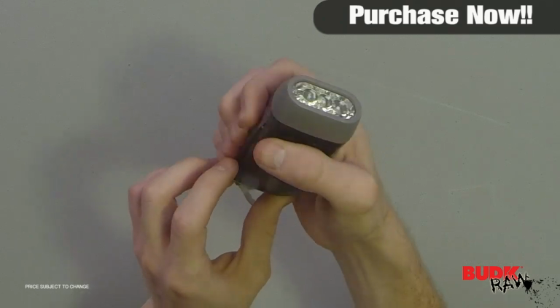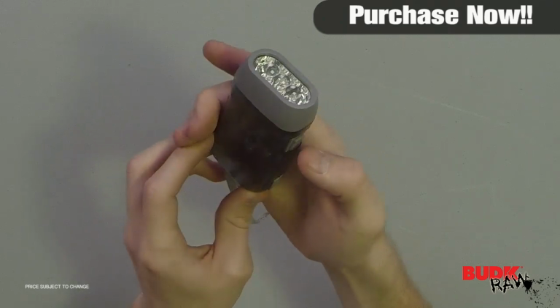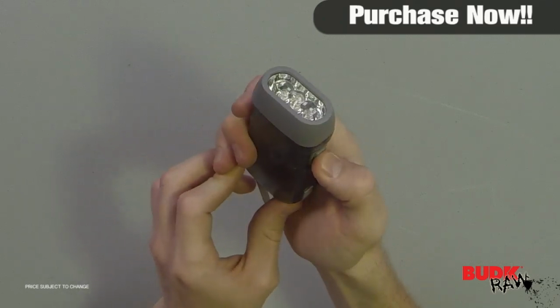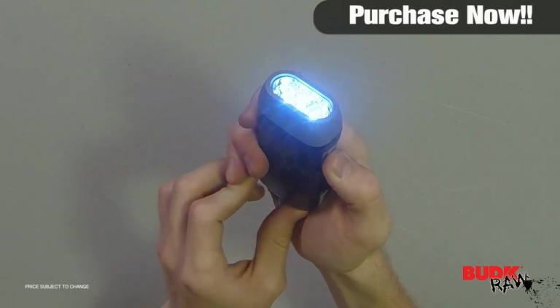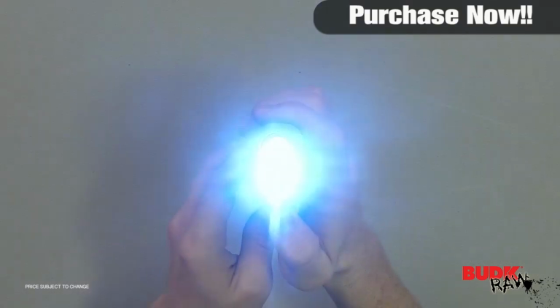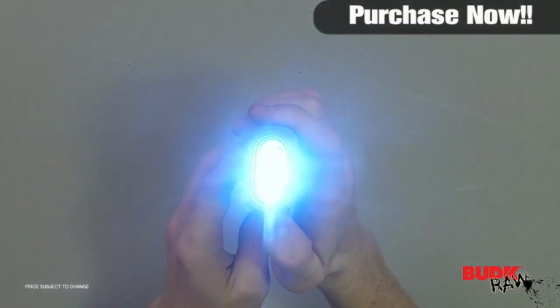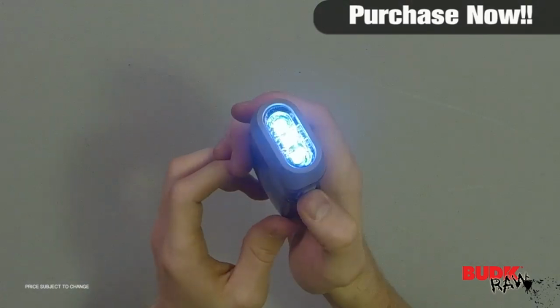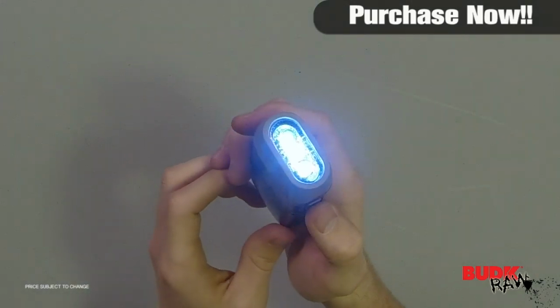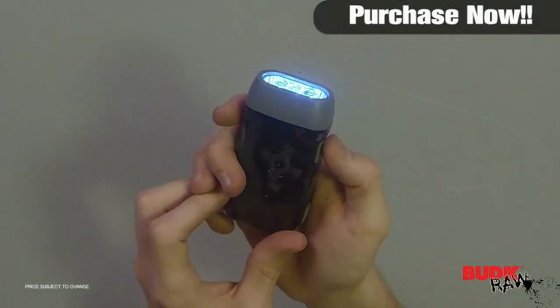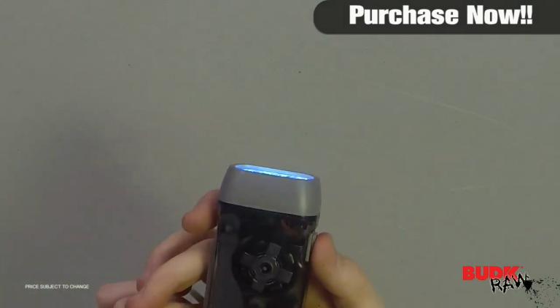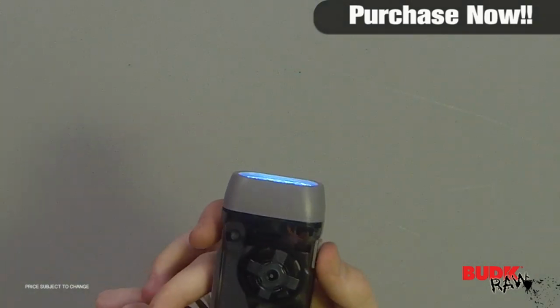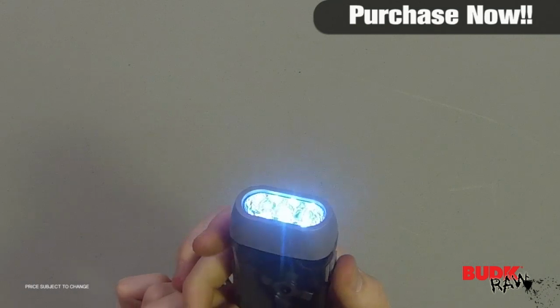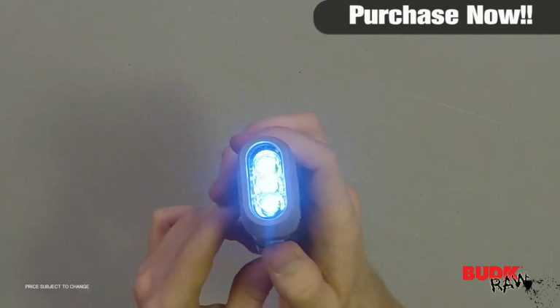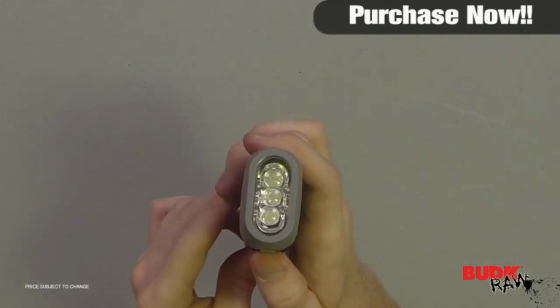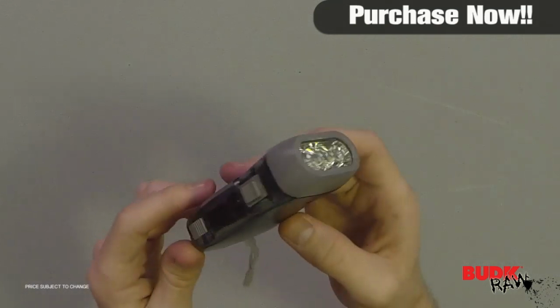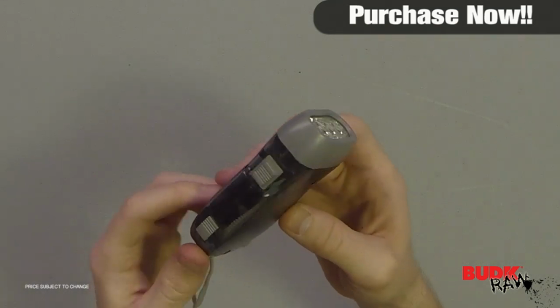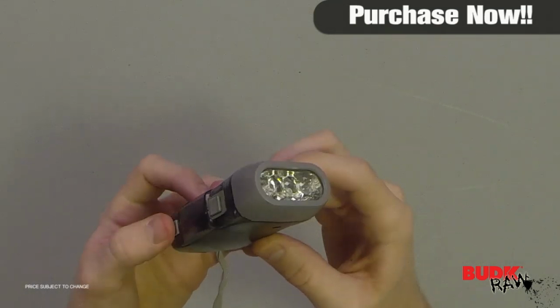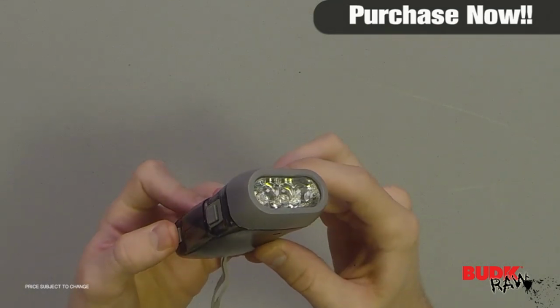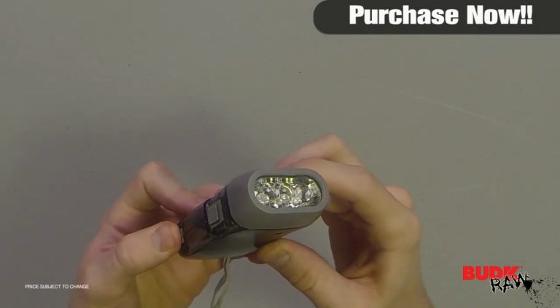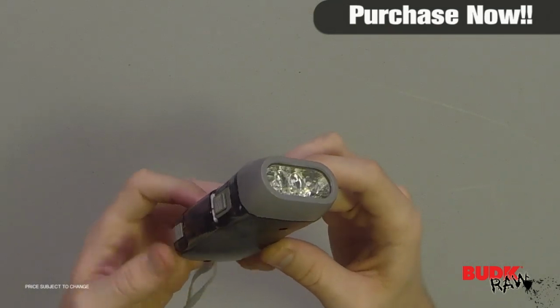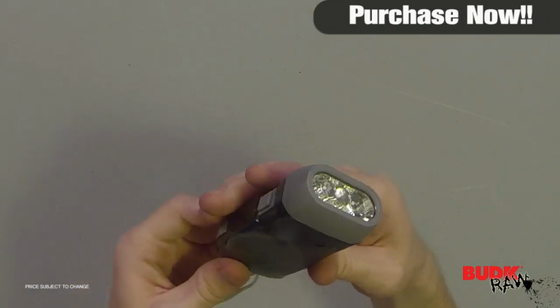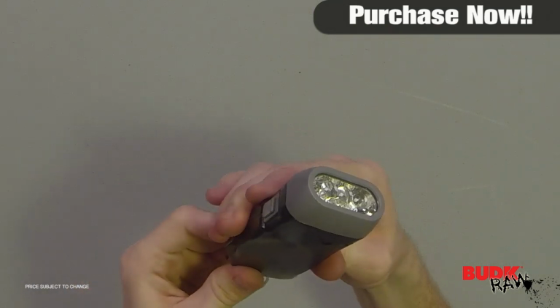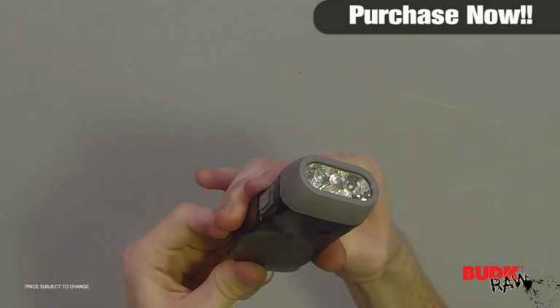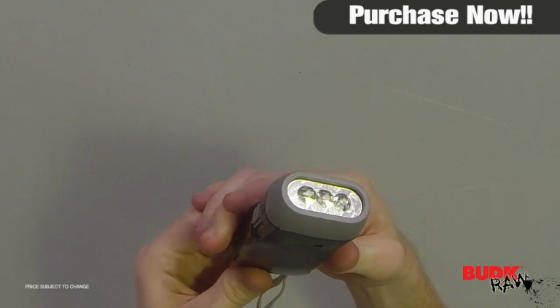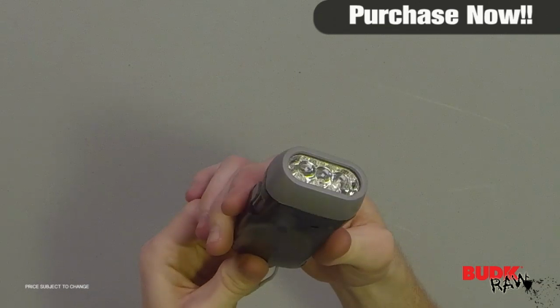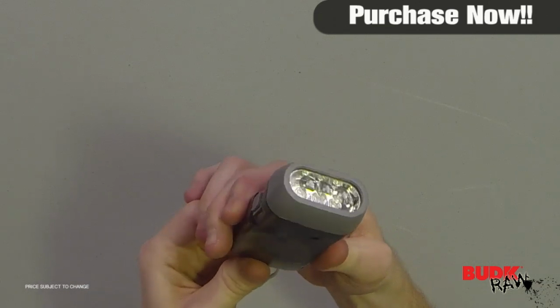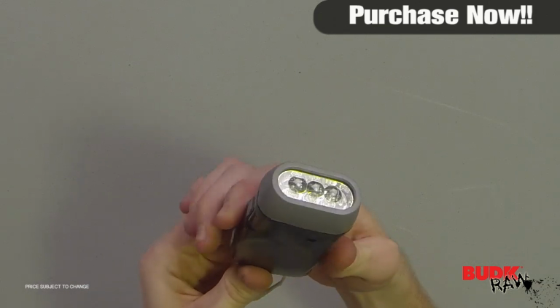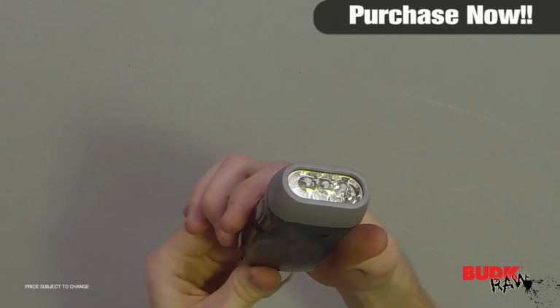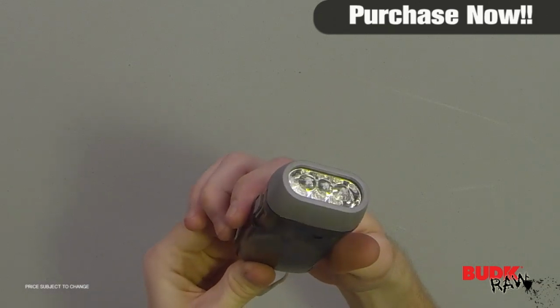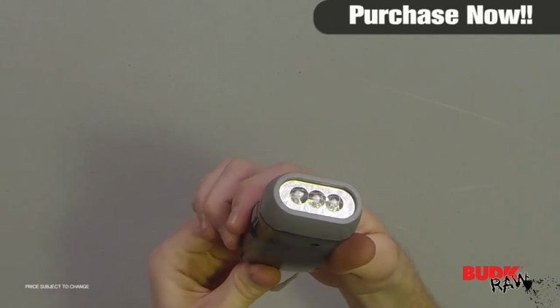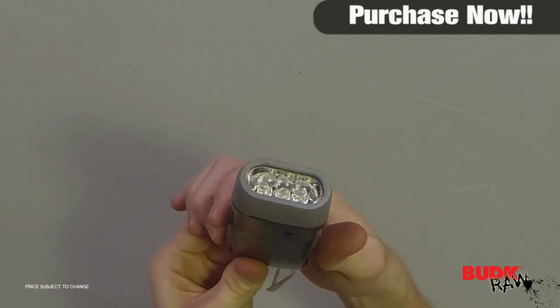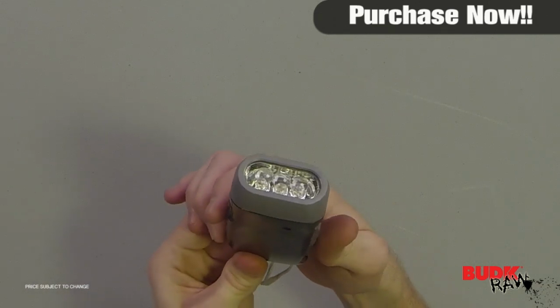The long lasting LEDs will last up to 50,000 hours. The 3 LED bulbs are ultra white and are remarkably bright. It's great for camping, automotive, boating, and emergencies. Includes nylon lanyard, 2 inches by 4 inches.